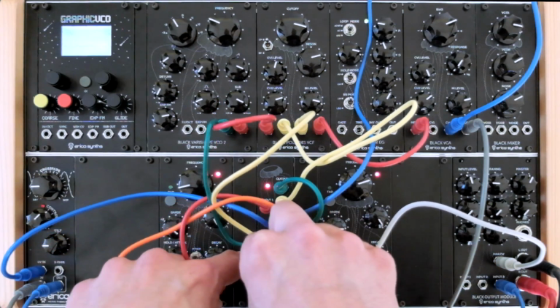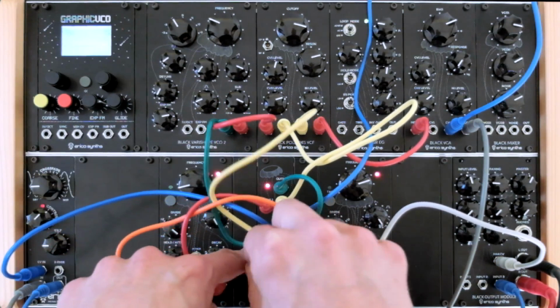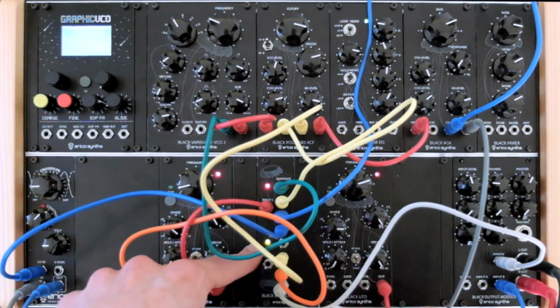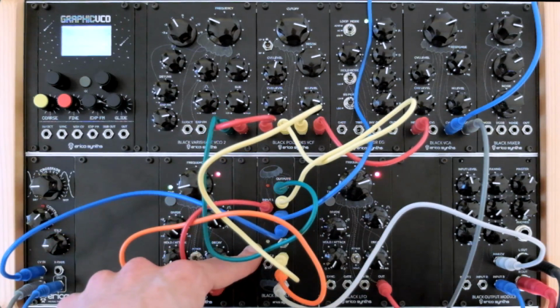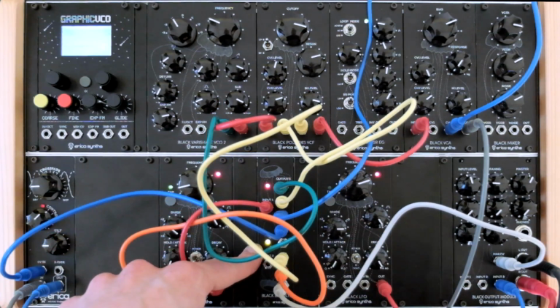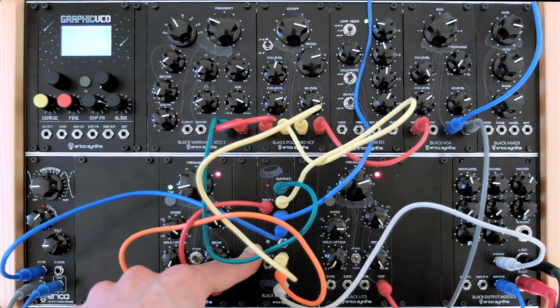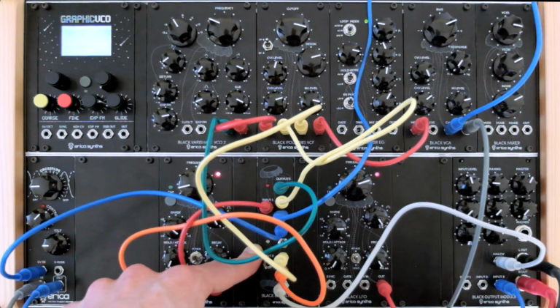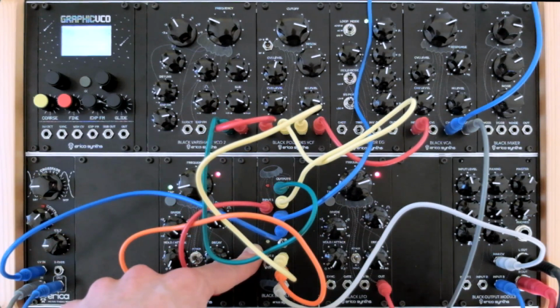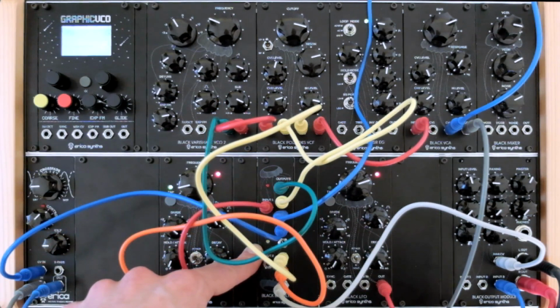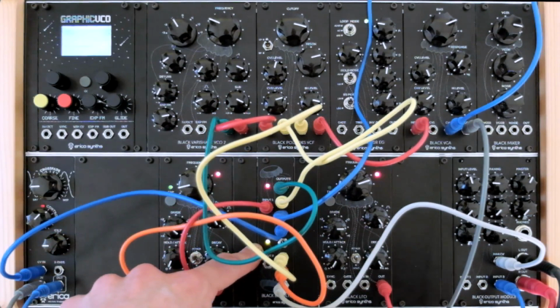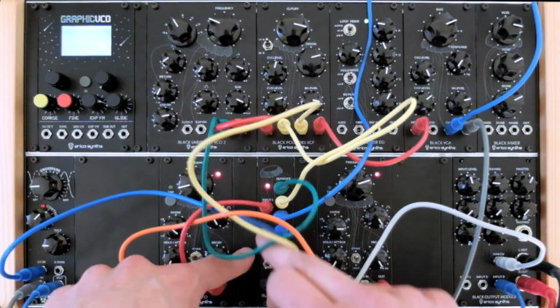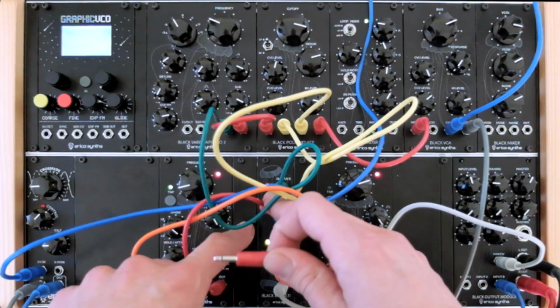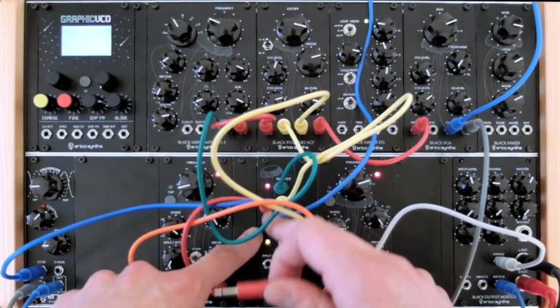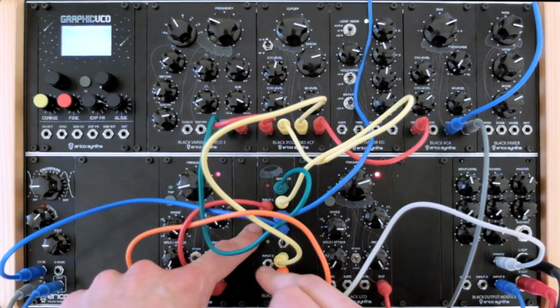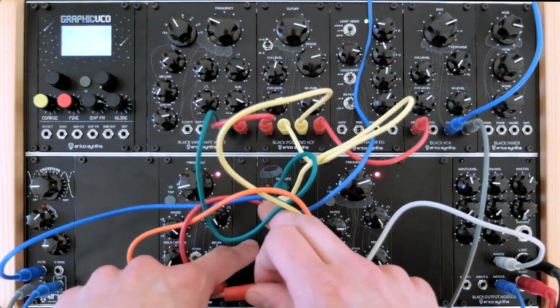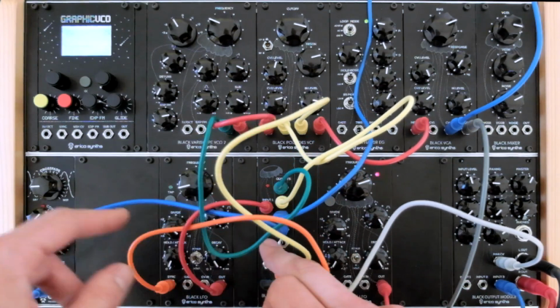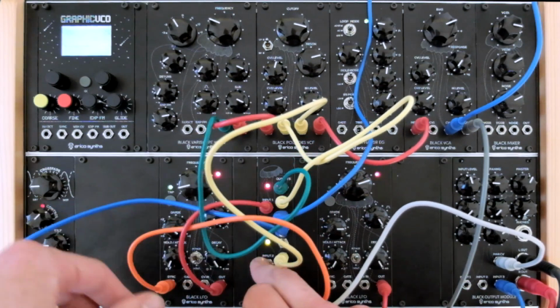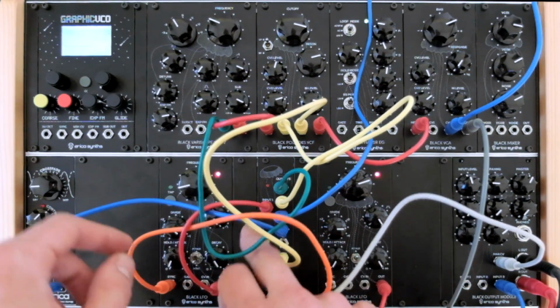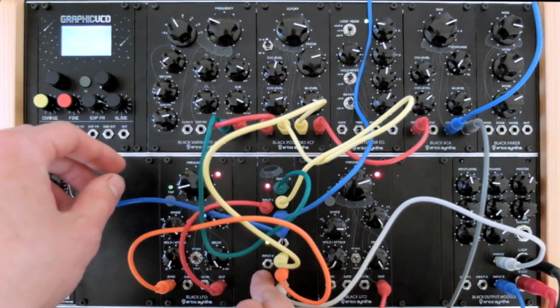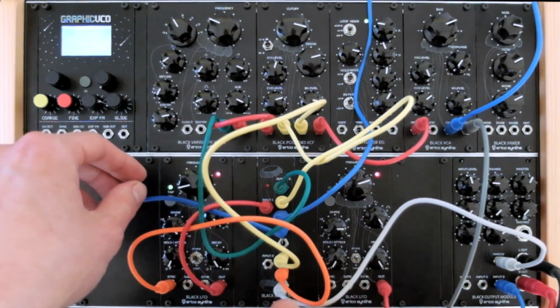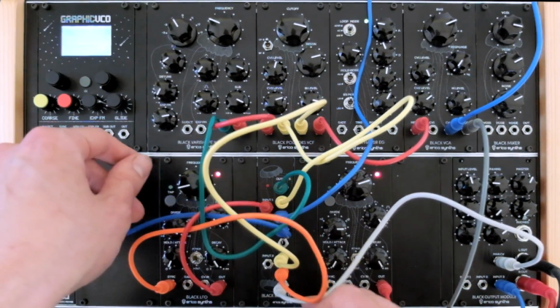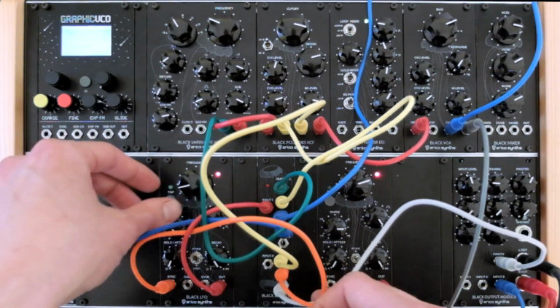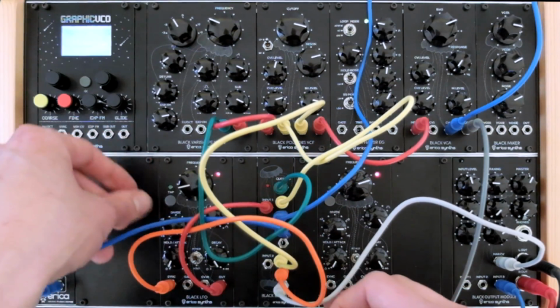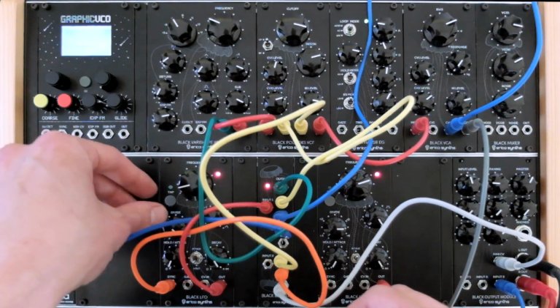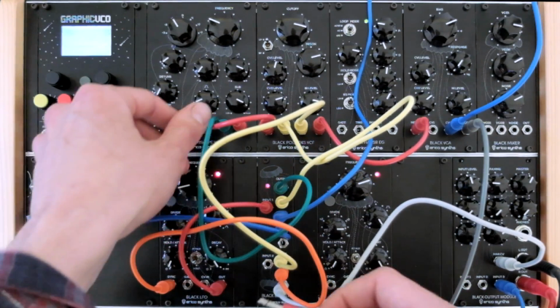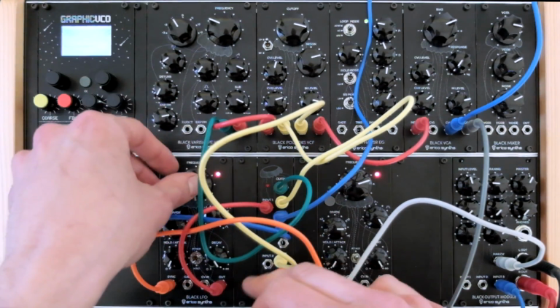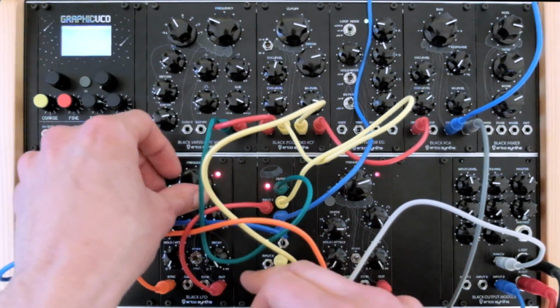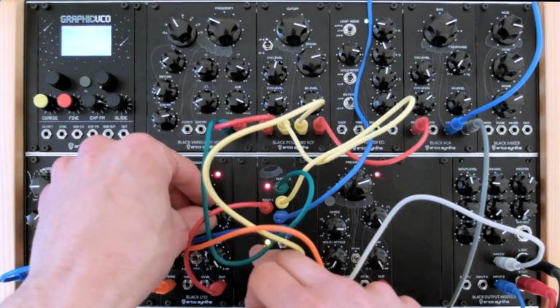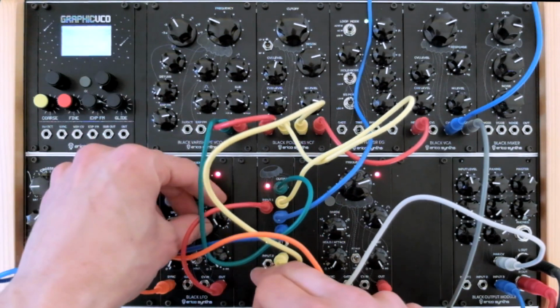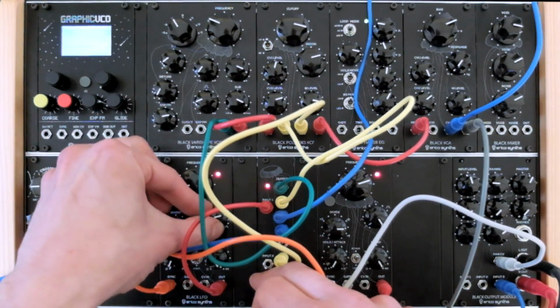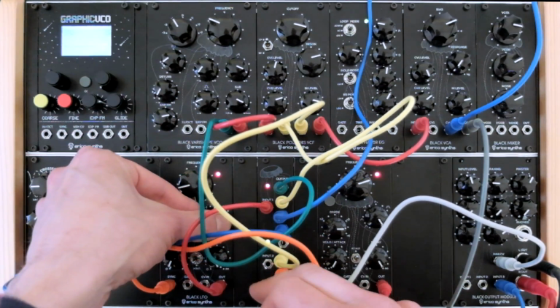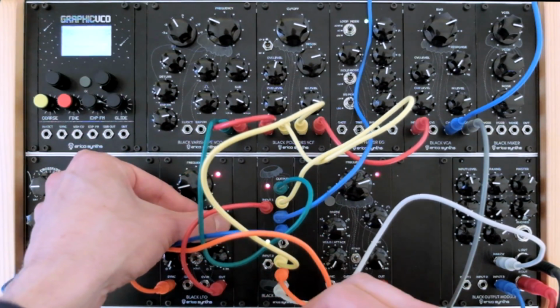Now I removed CV from the second 8th multi-module input and it instantly turns back into a 1-to-8 multiplier, sending CV from the first LFO to all output destinations.